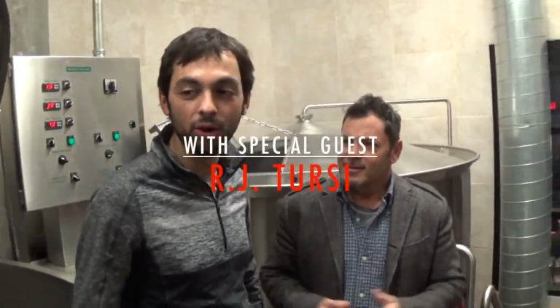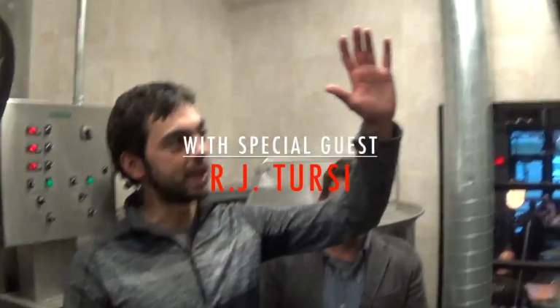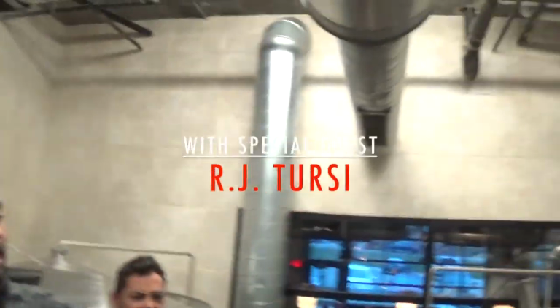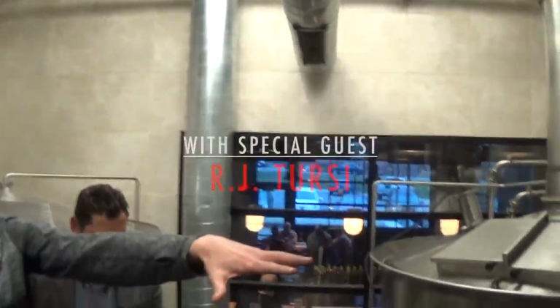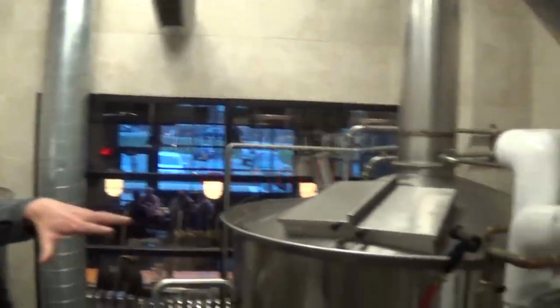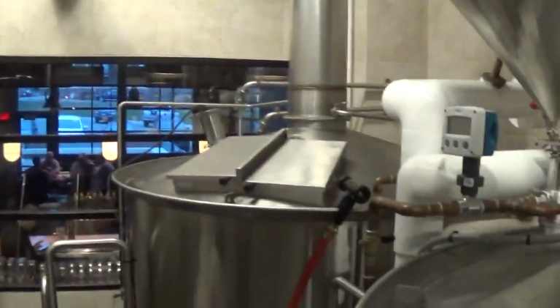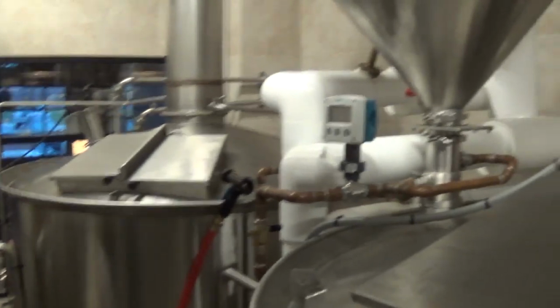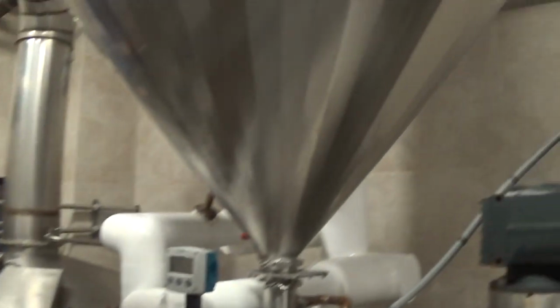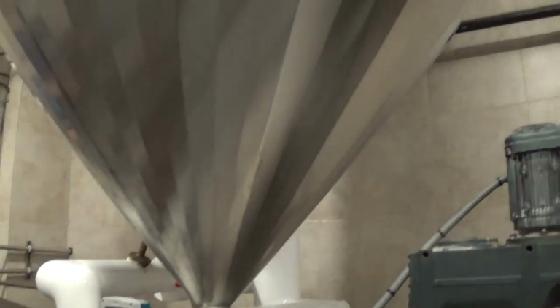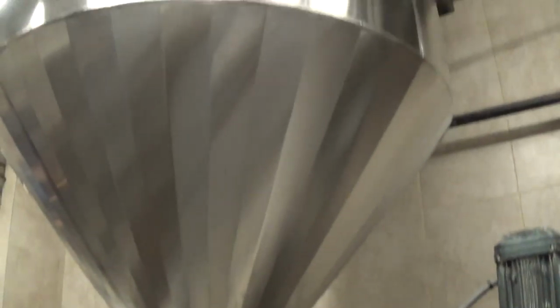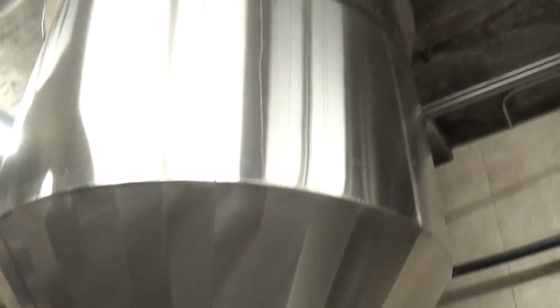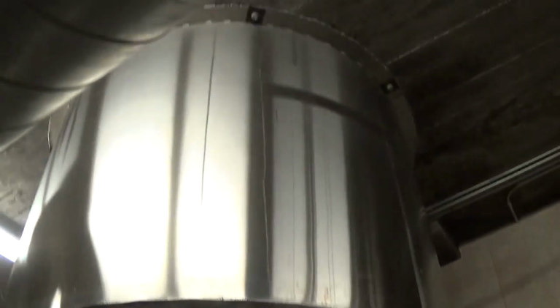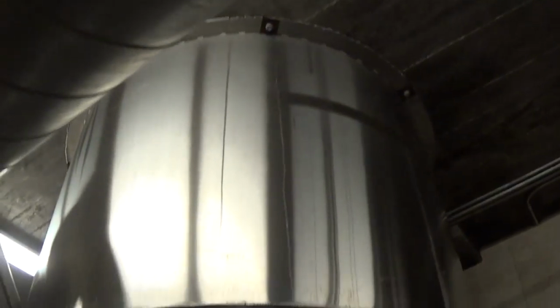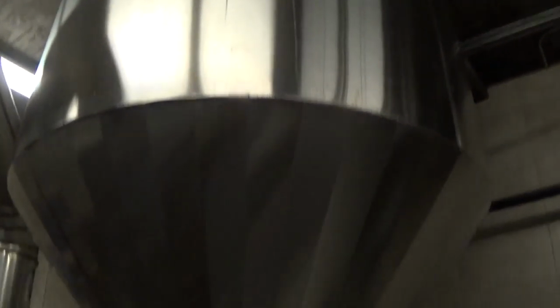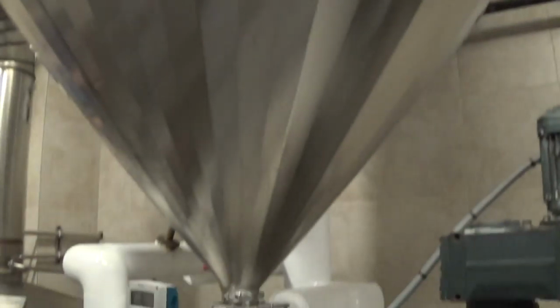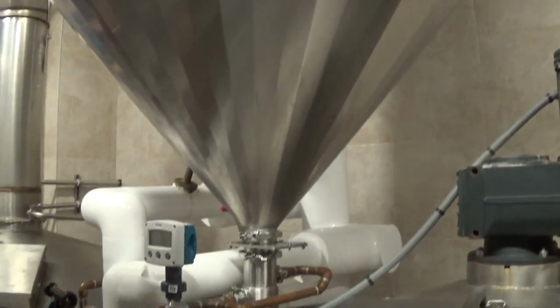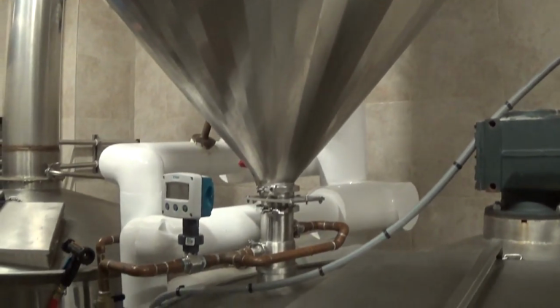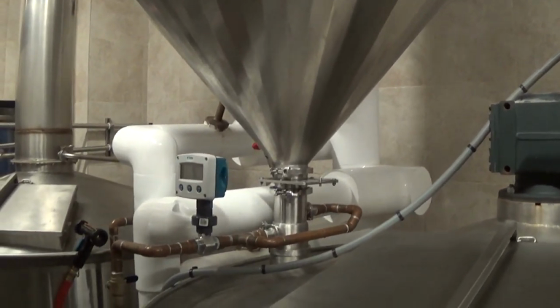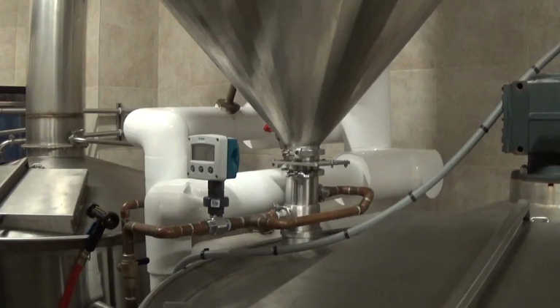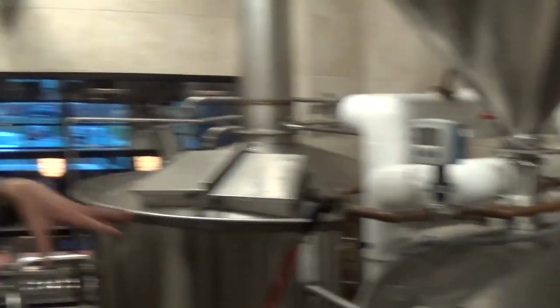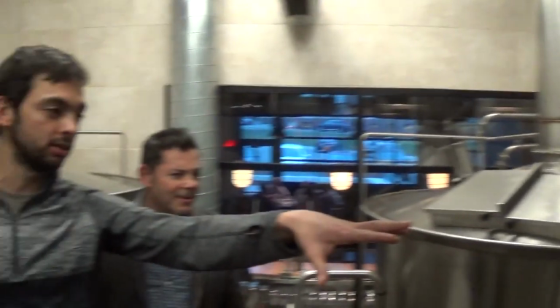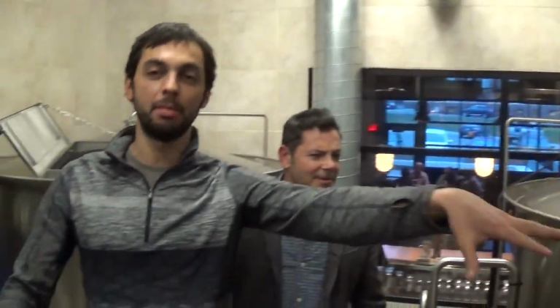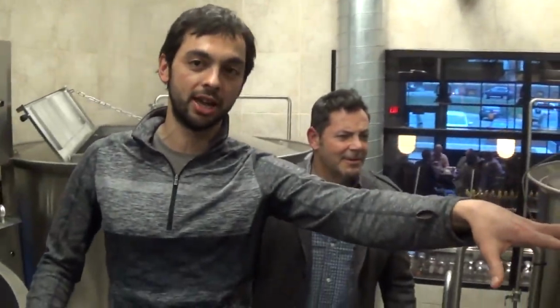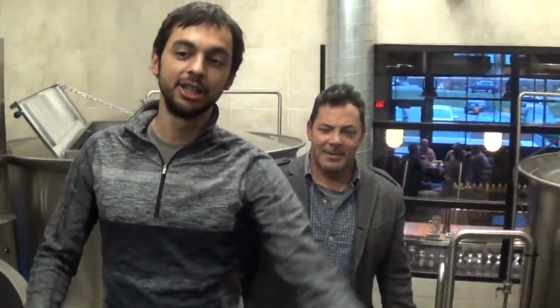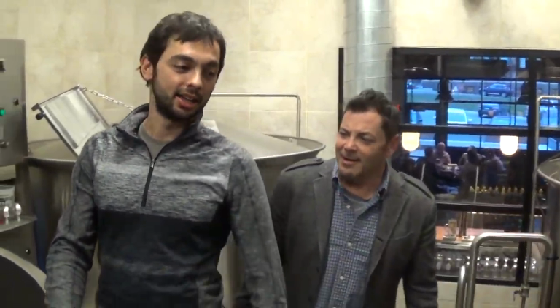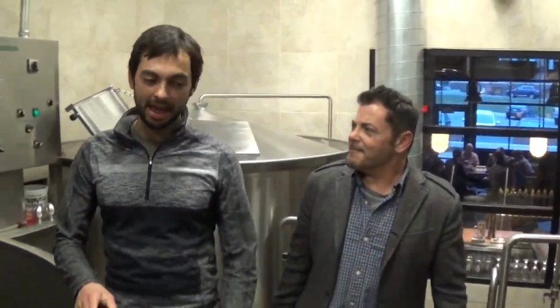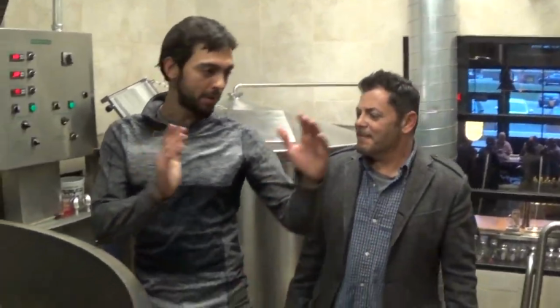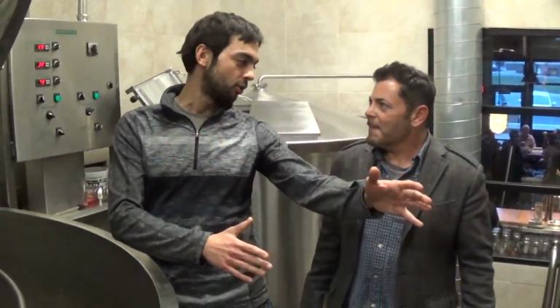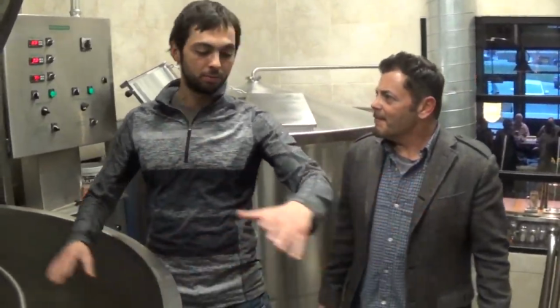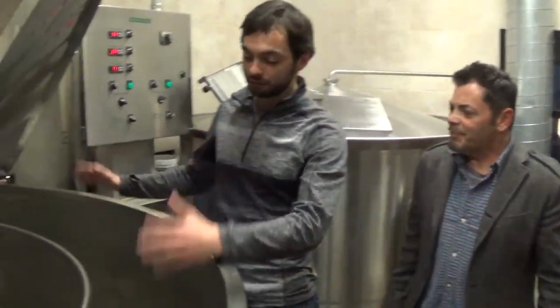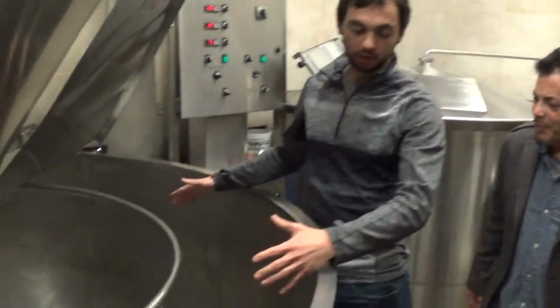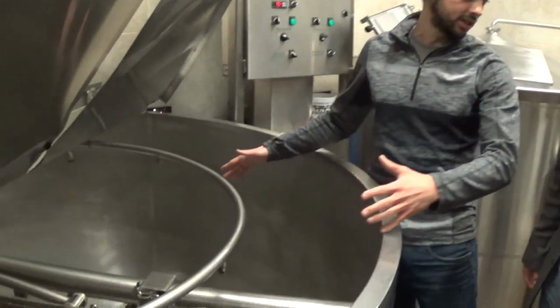We've got our mash kettle right here — that's where our product starts out. We basically make a really specific type of oatmeal in our mash kettle. After we make our oatmeal, we bring it over into our lautertun.